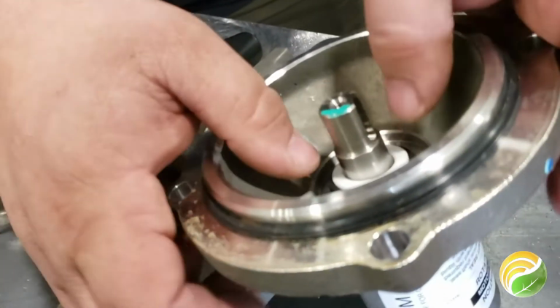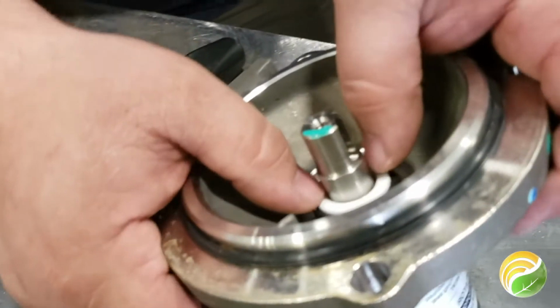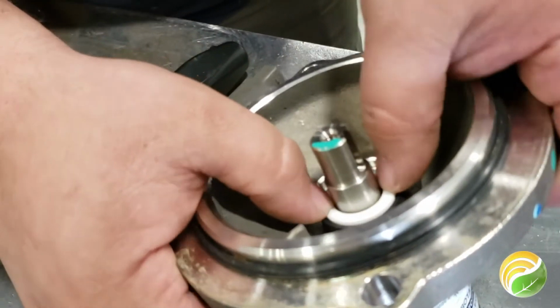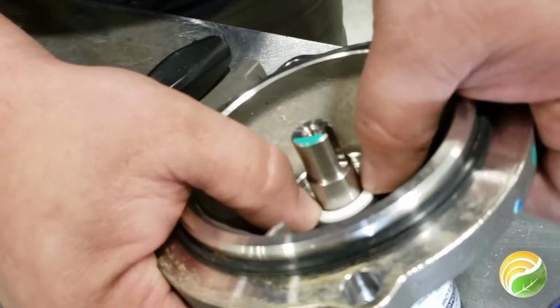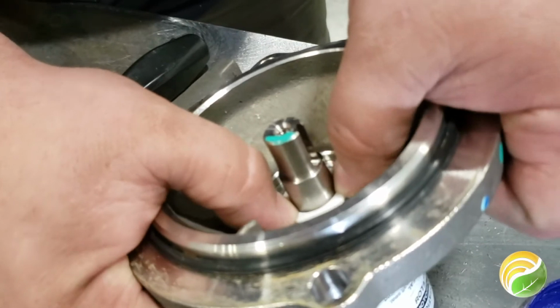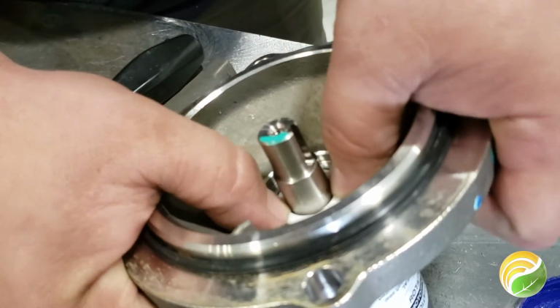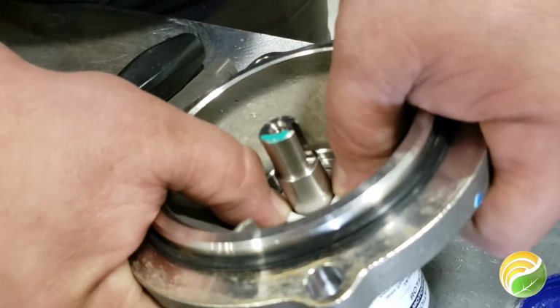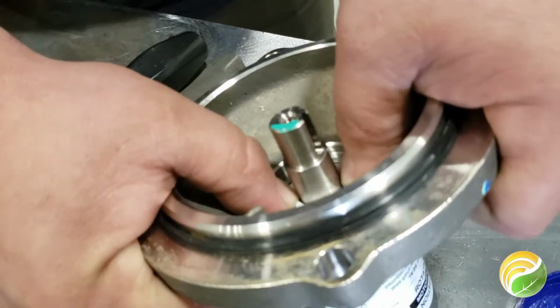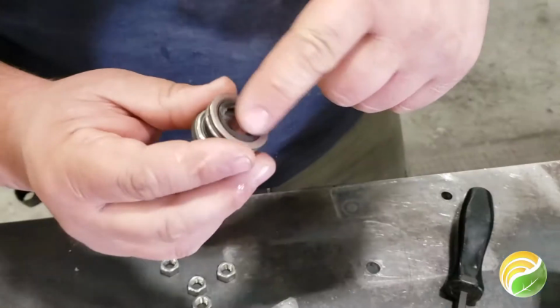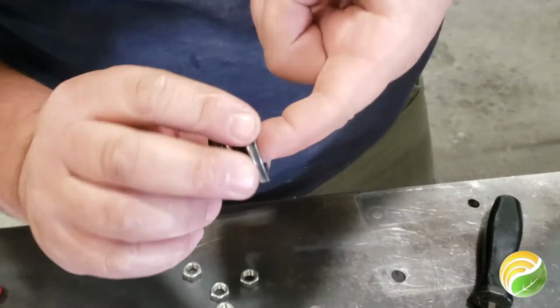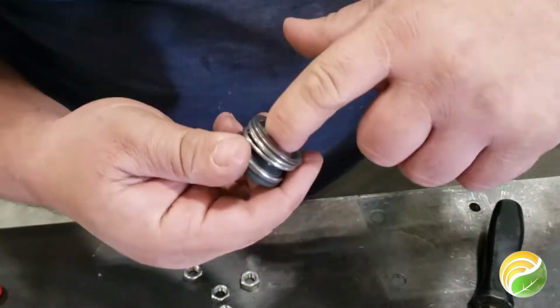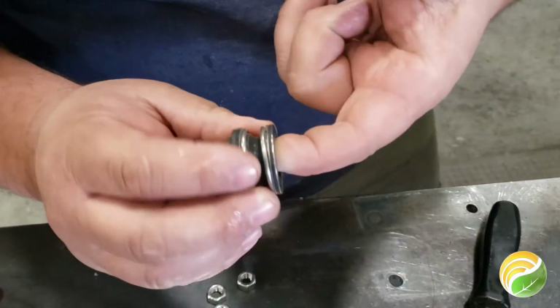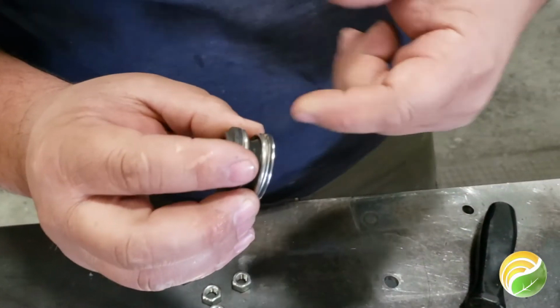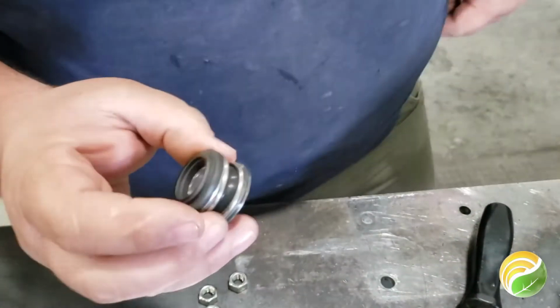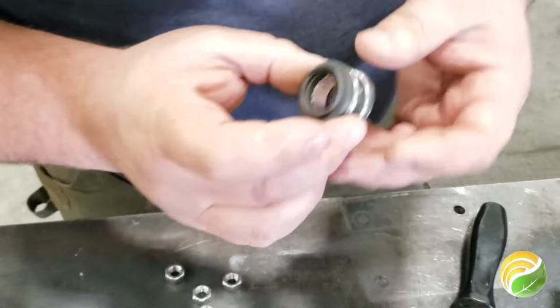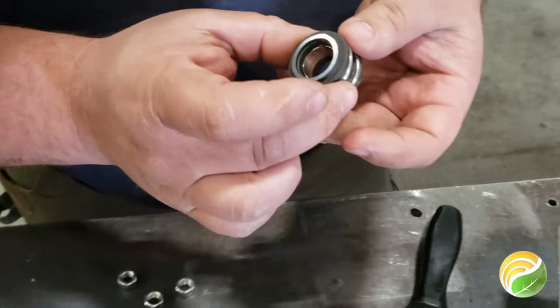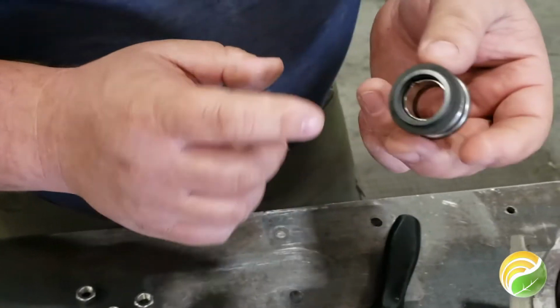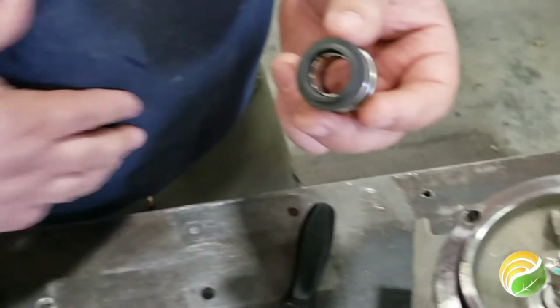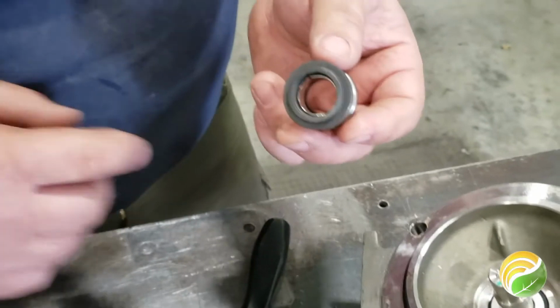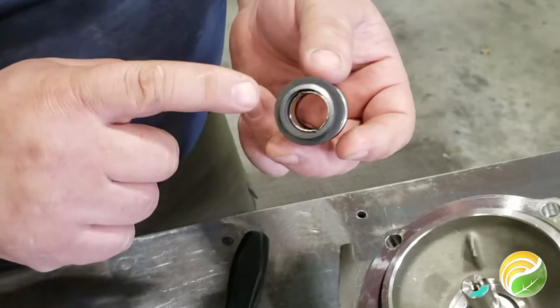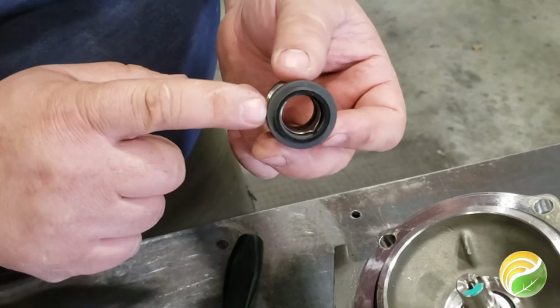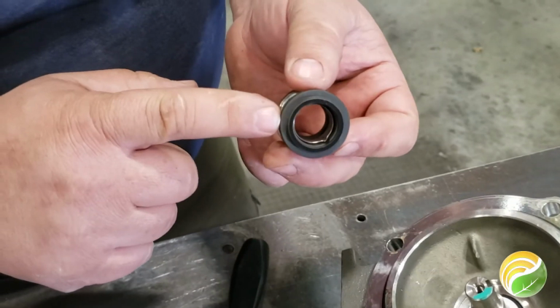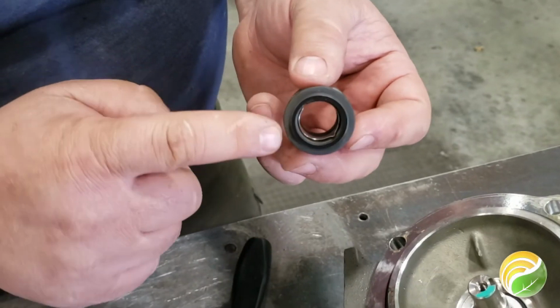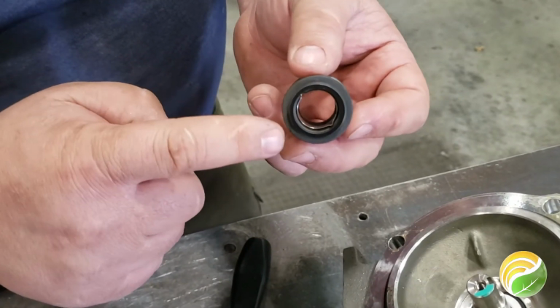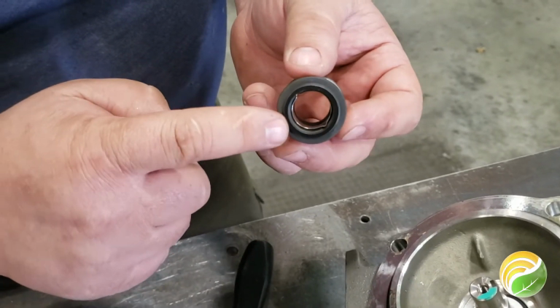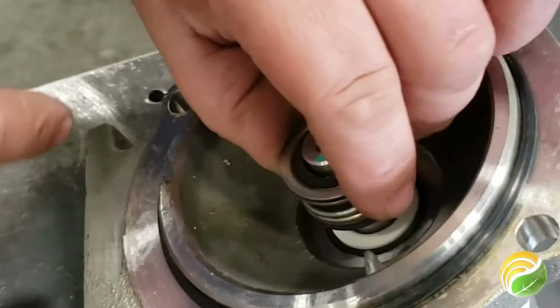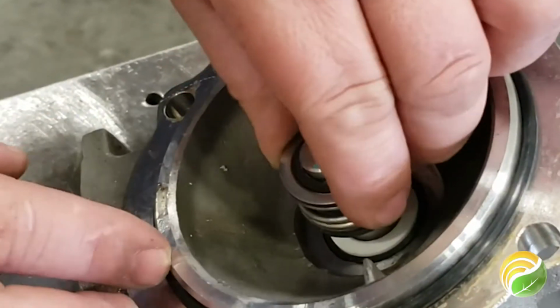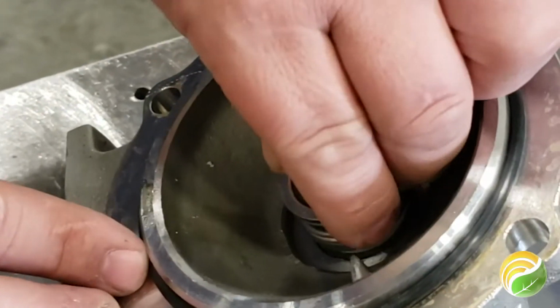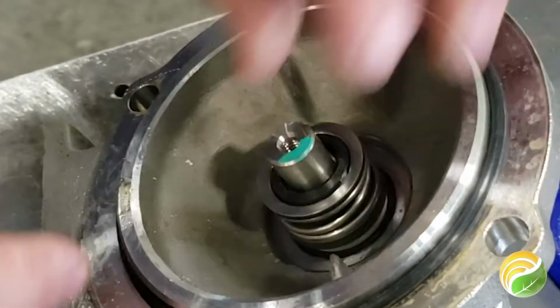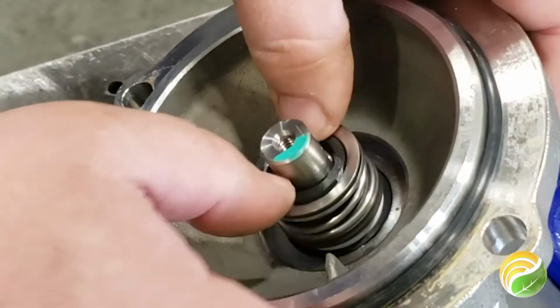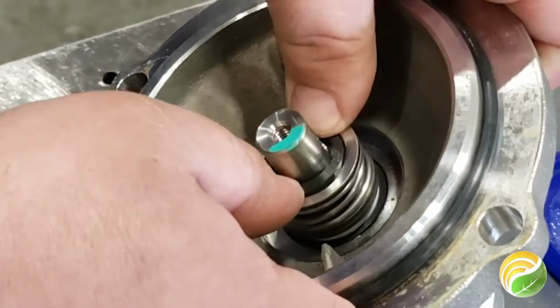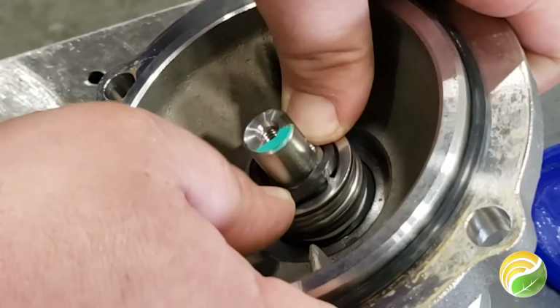Slide it on the shaft and press into place. You can also put the supplied lubricant on the rubber of the top portion, just make sure that the lift seal faces down while placing on the shaft. Press into place.